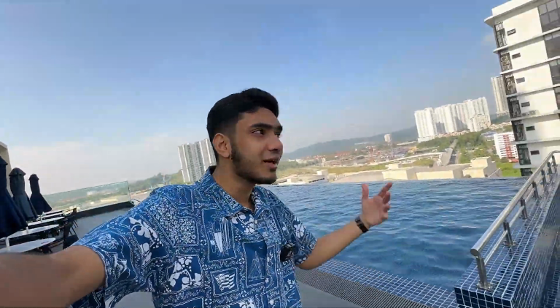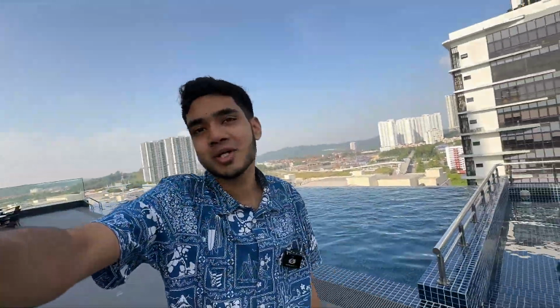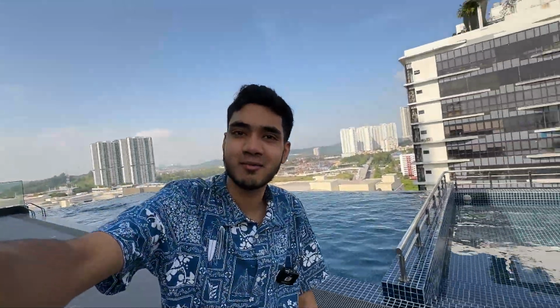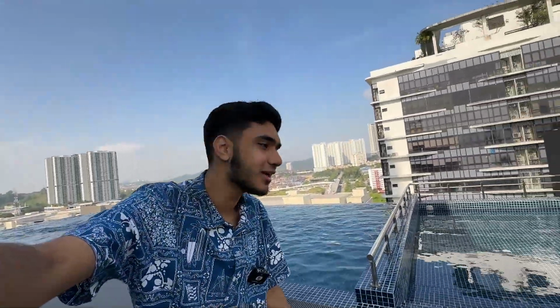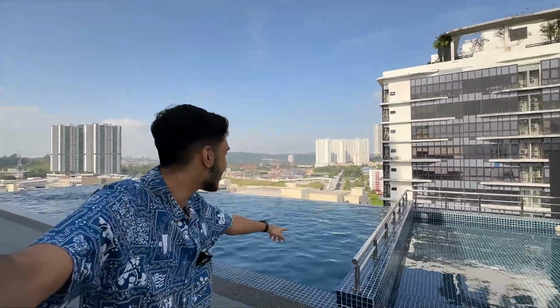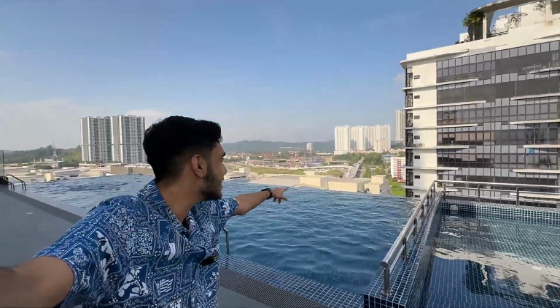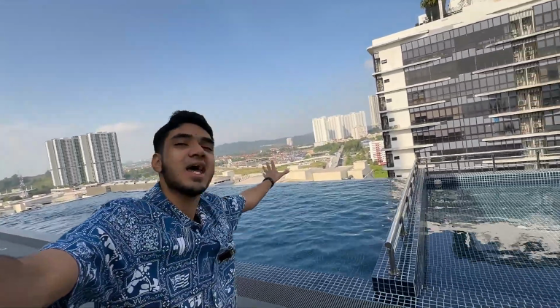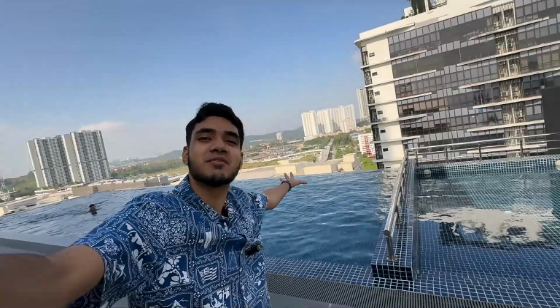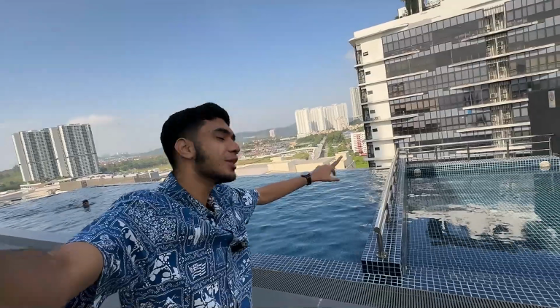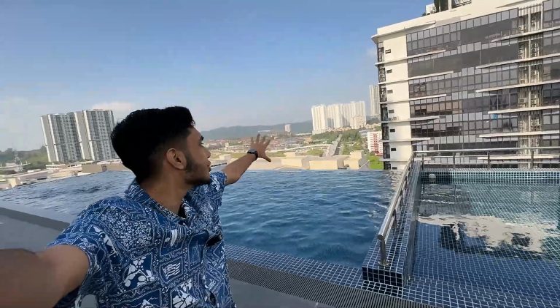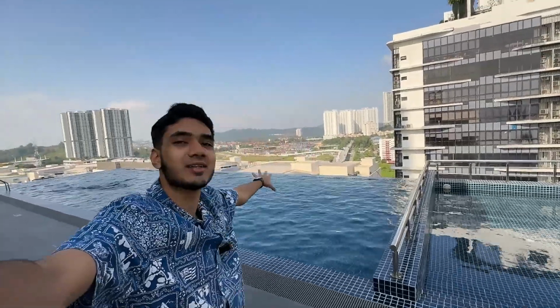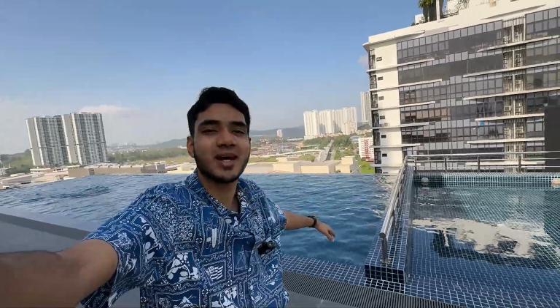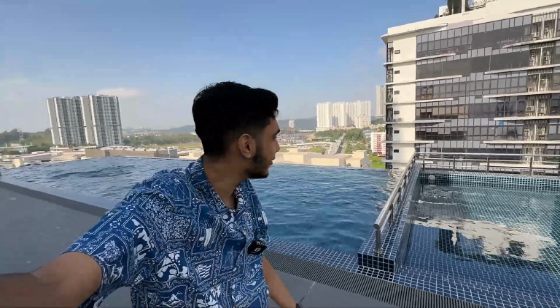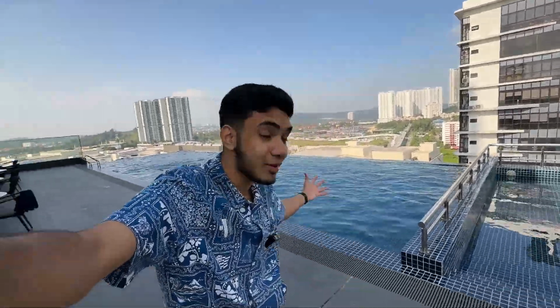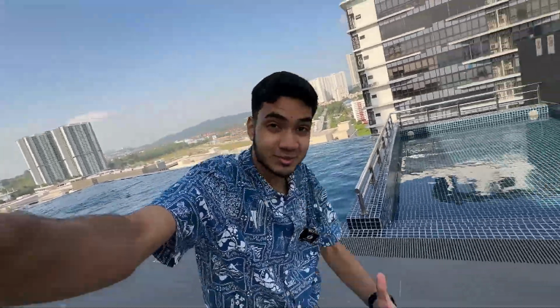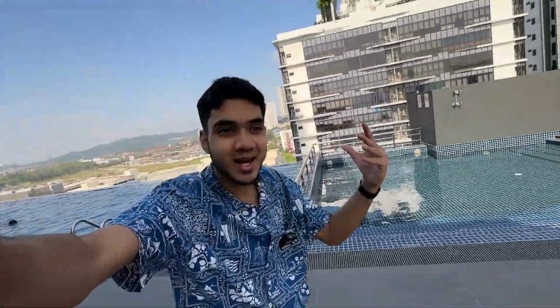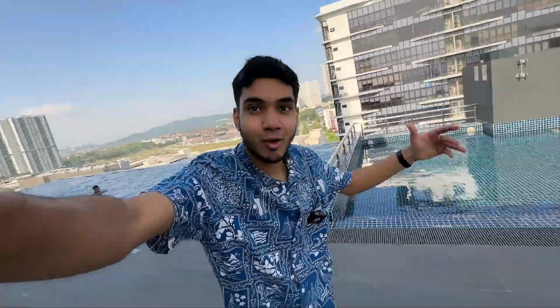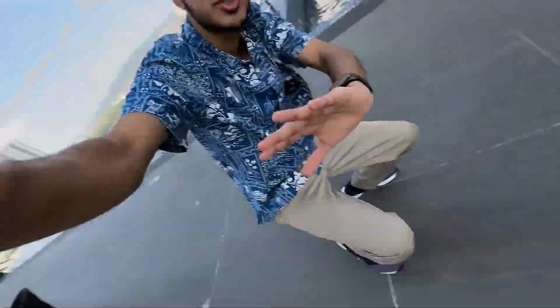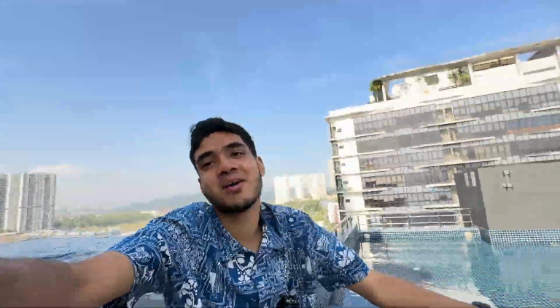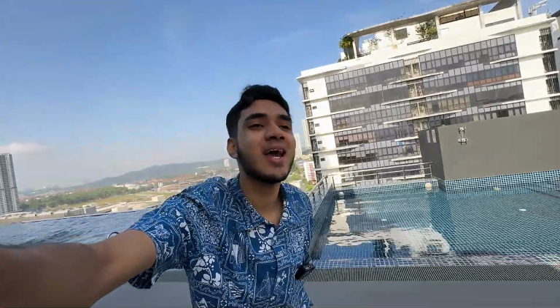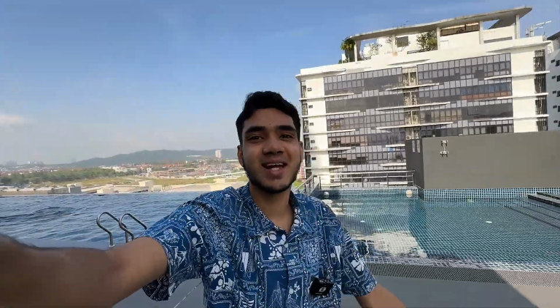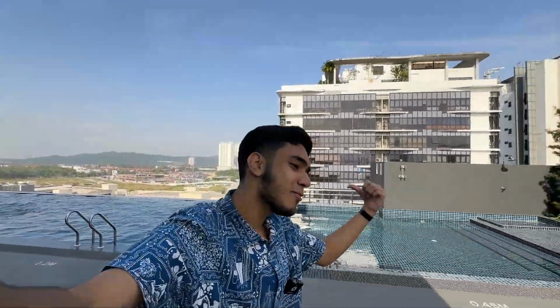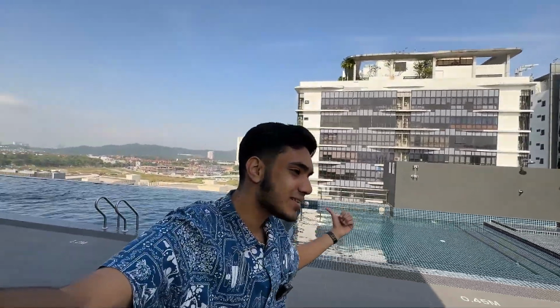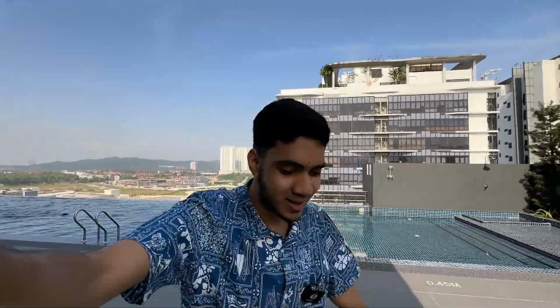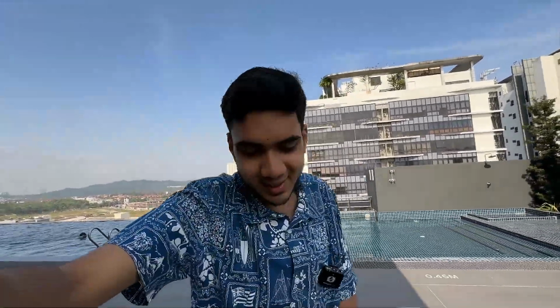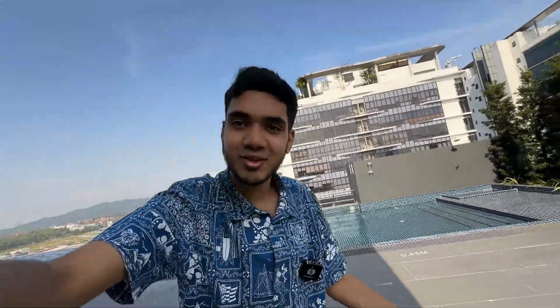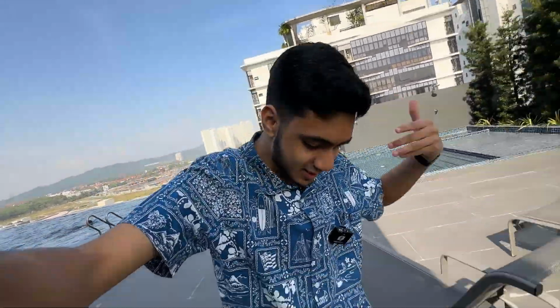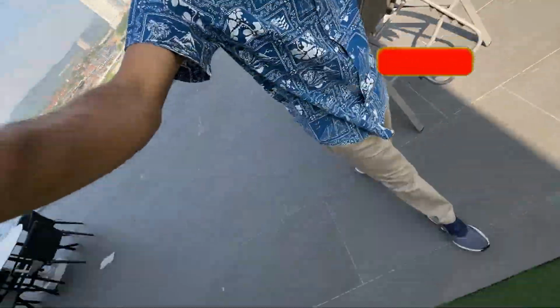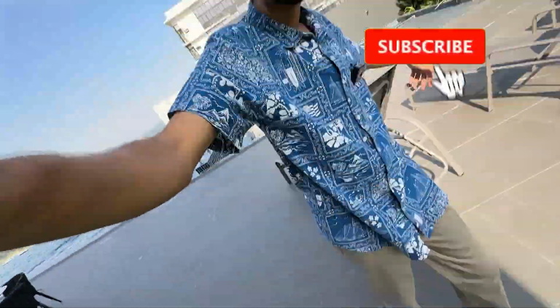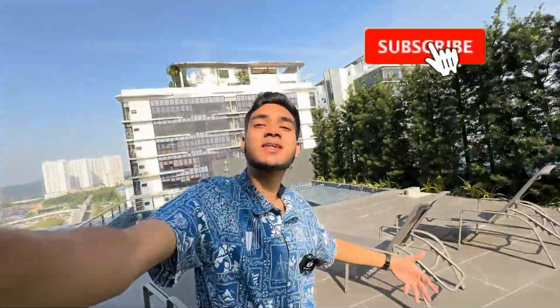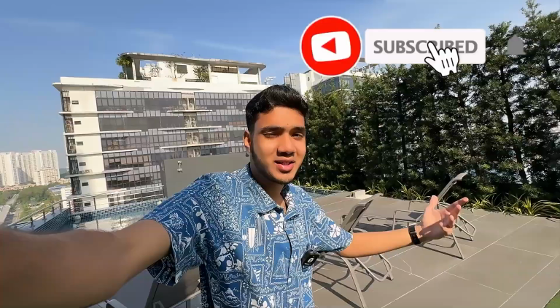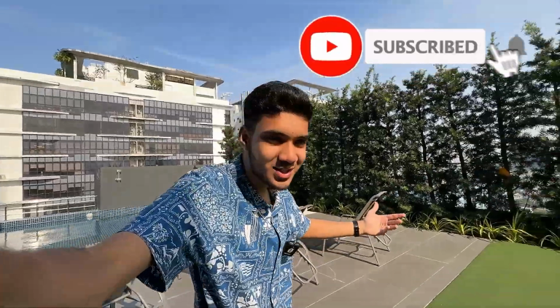I really wish I had brought my swimming gear so I could be at the edge of the pool and show you what's around there and how it looks from there. Unfortunately, I'm not dressed for the occasion.